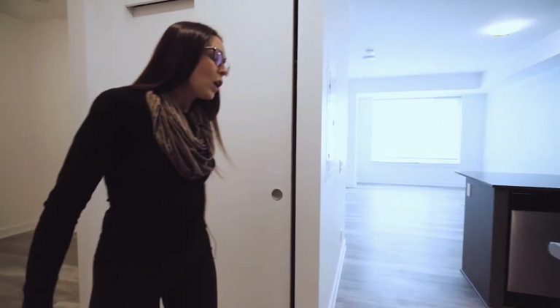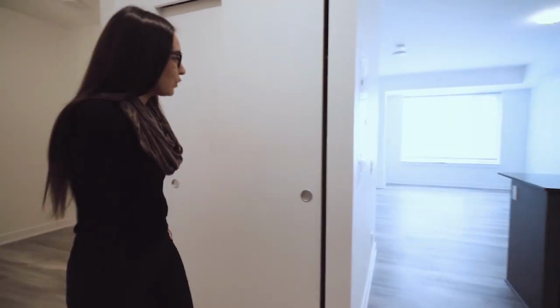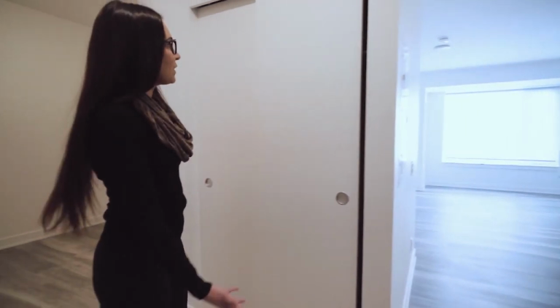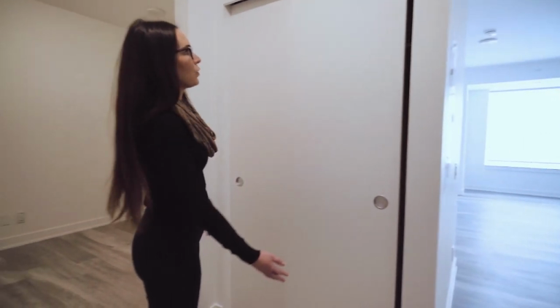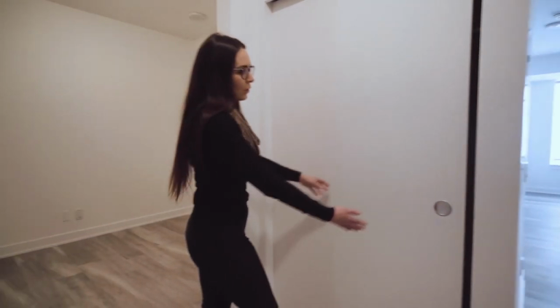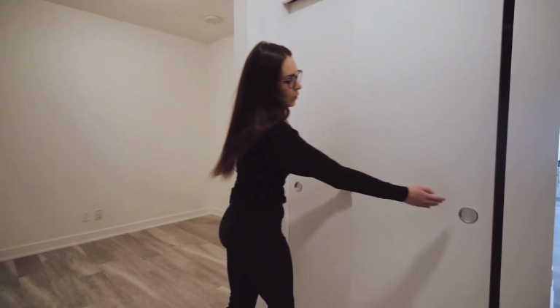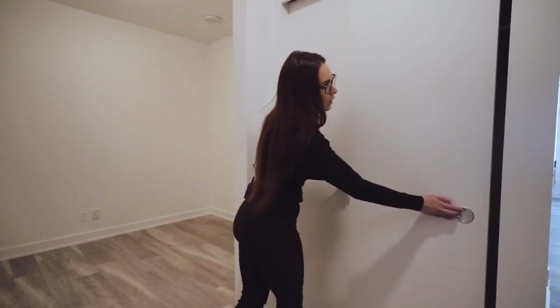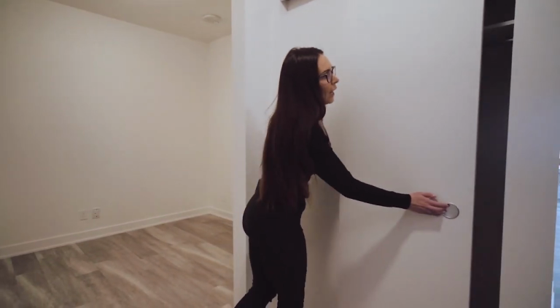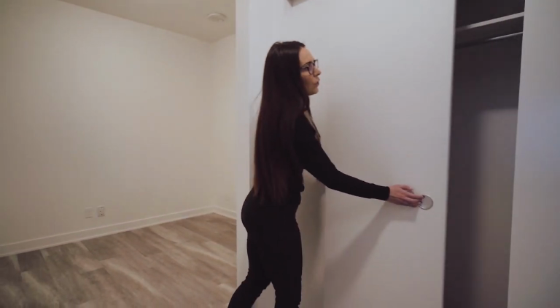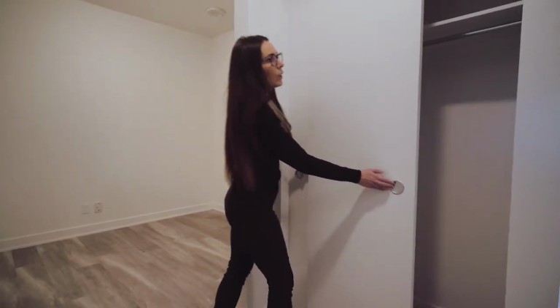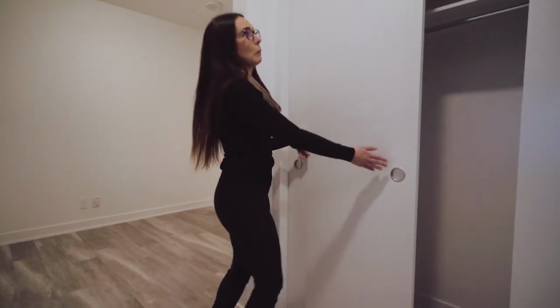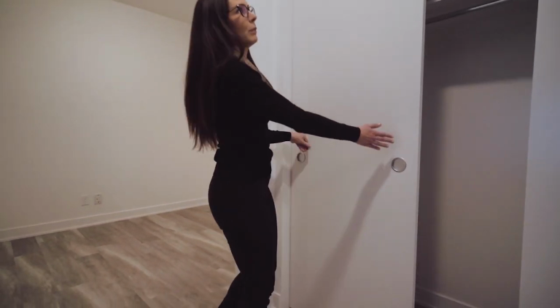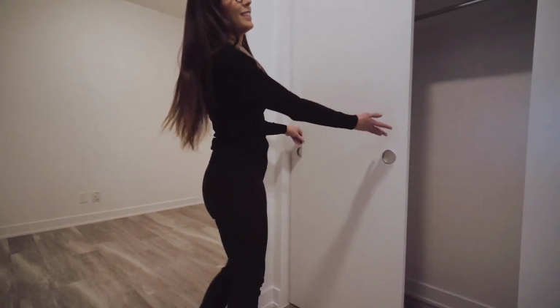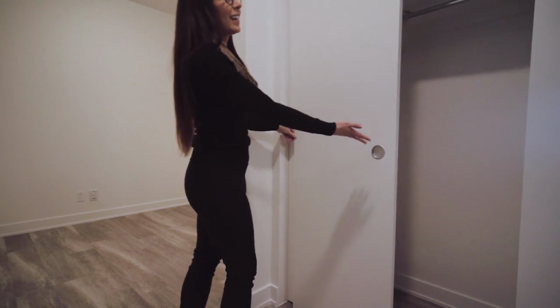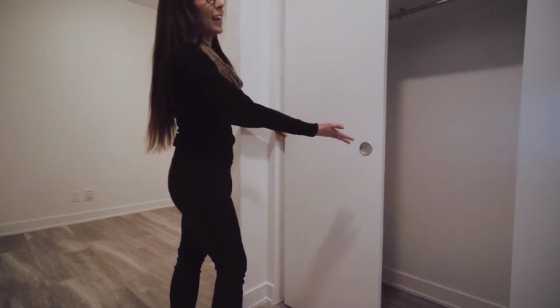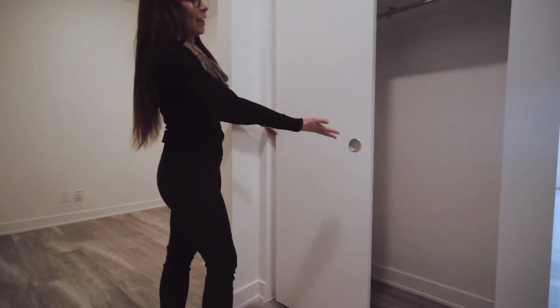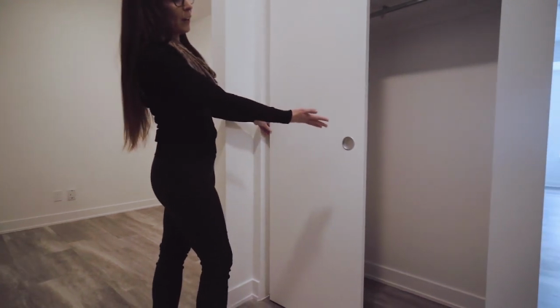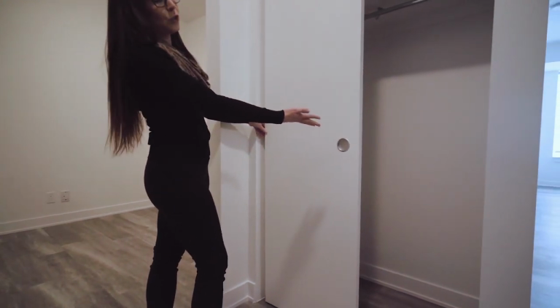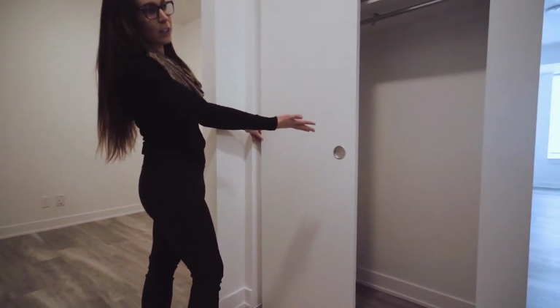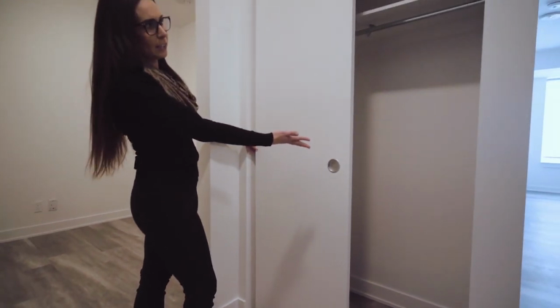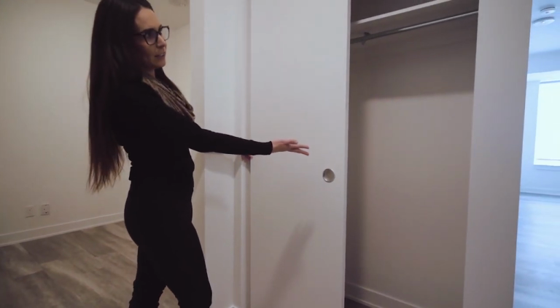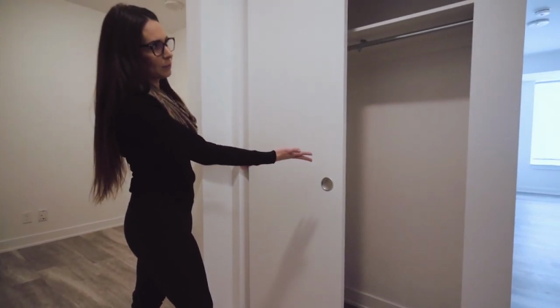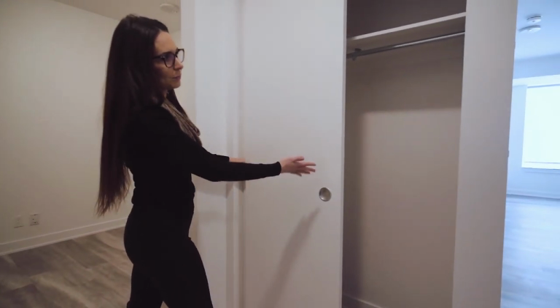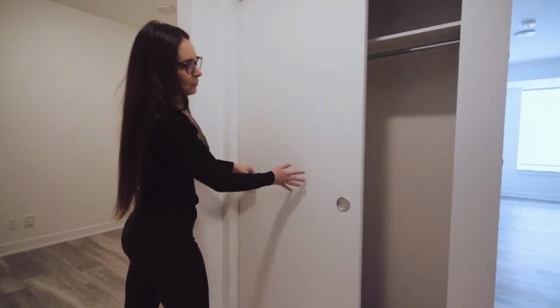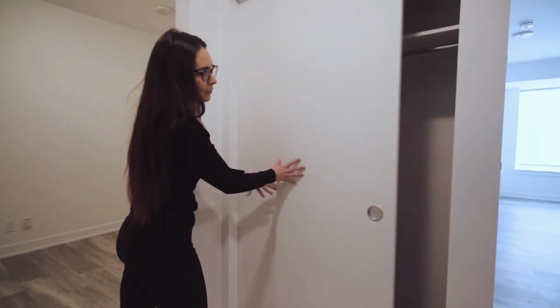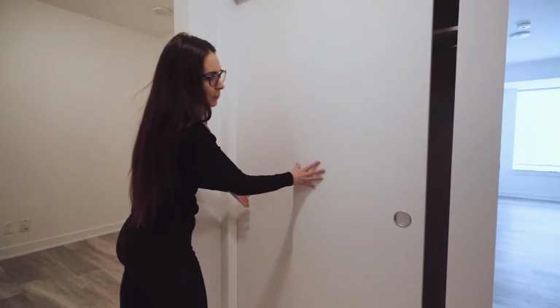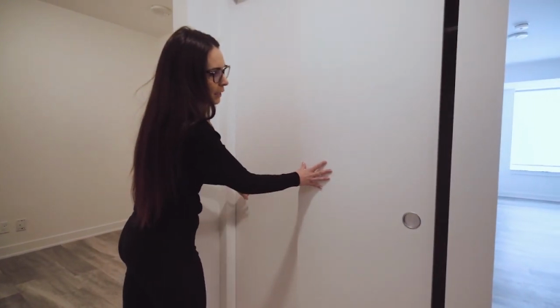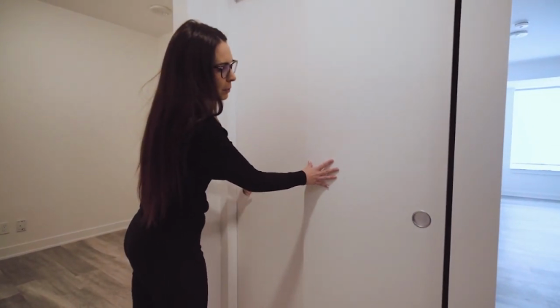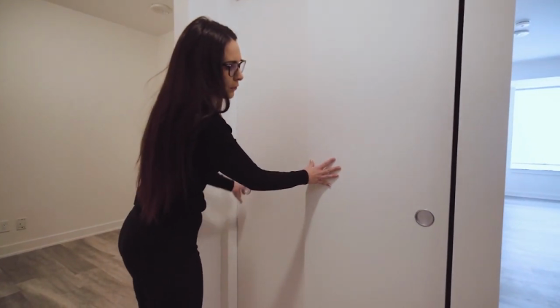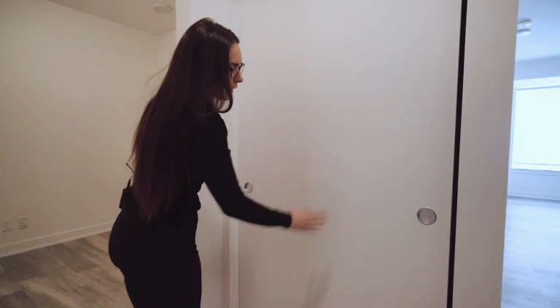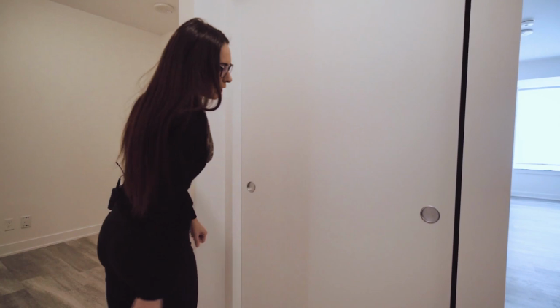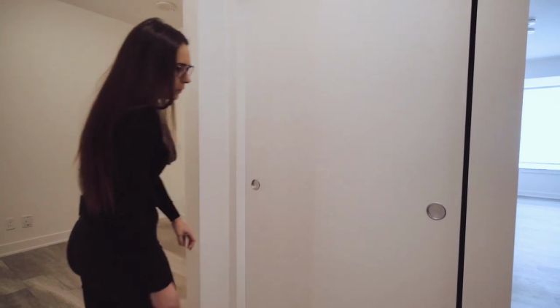When you first enter the unit, you have your front entrance closet — plenty of space for jackets and coats.